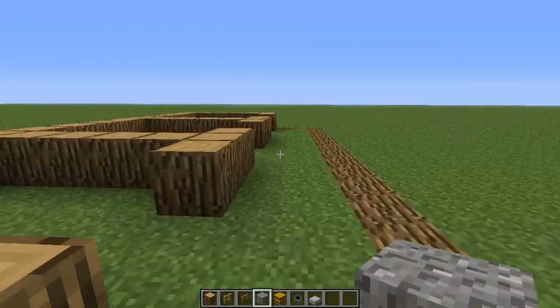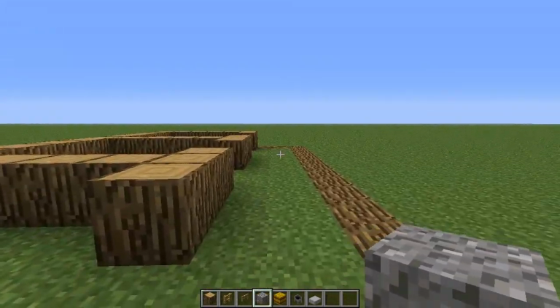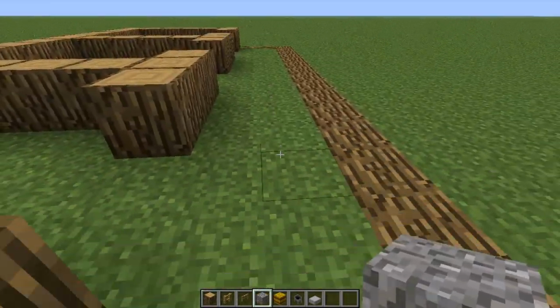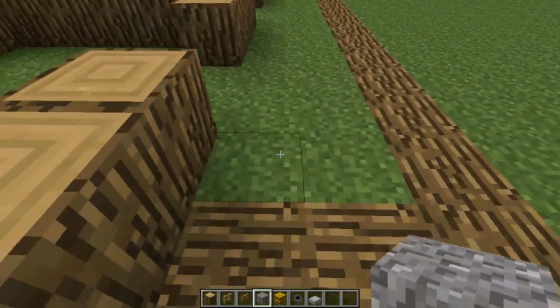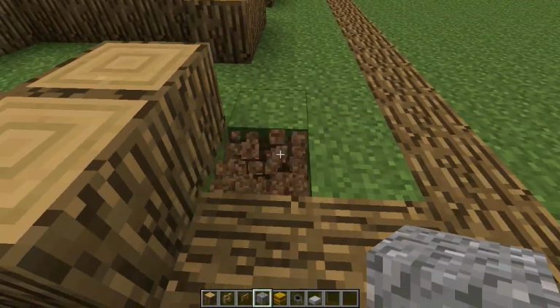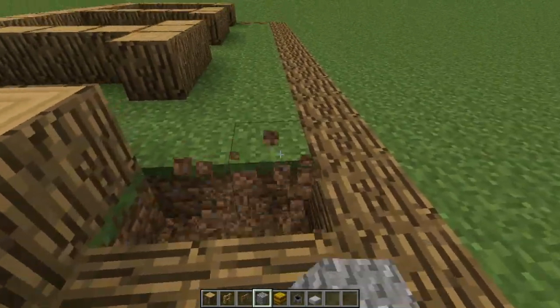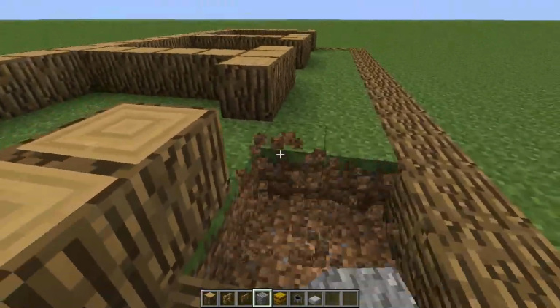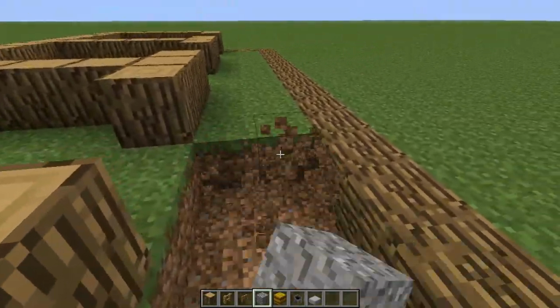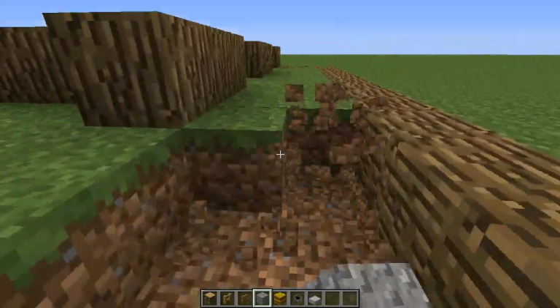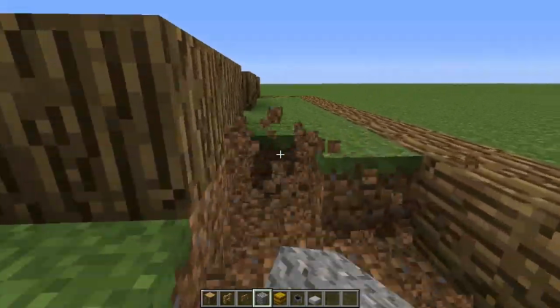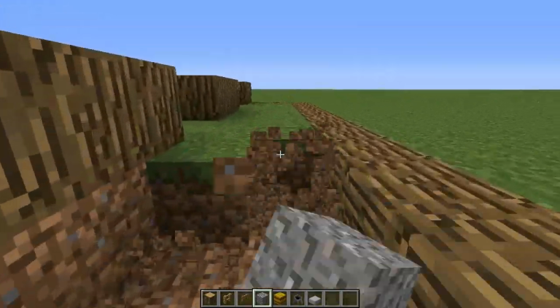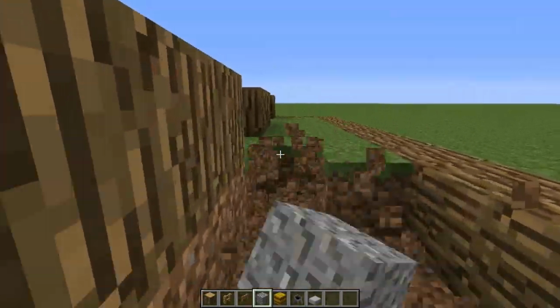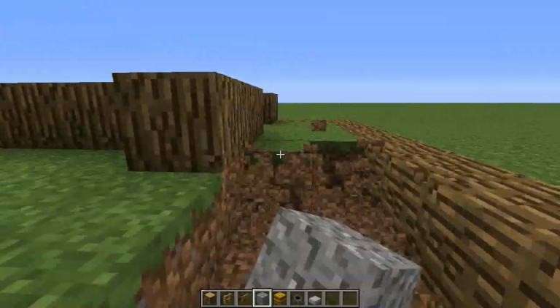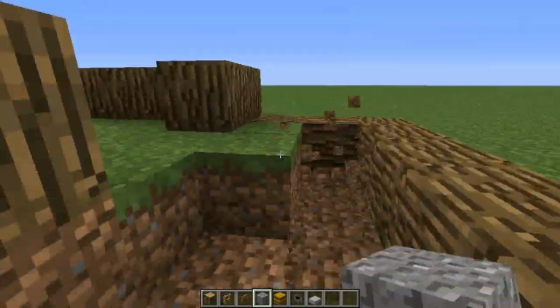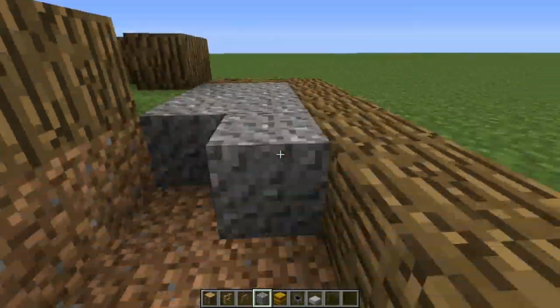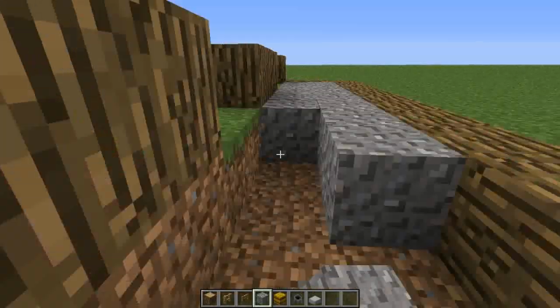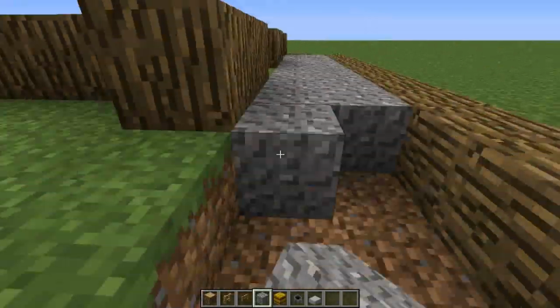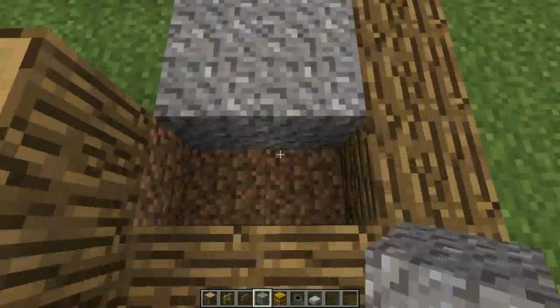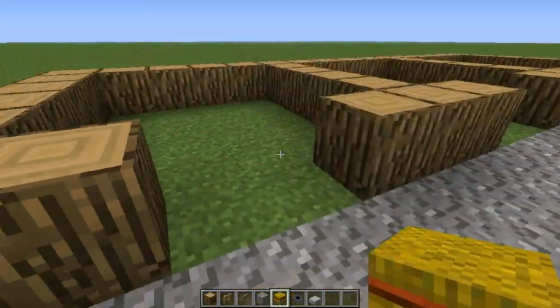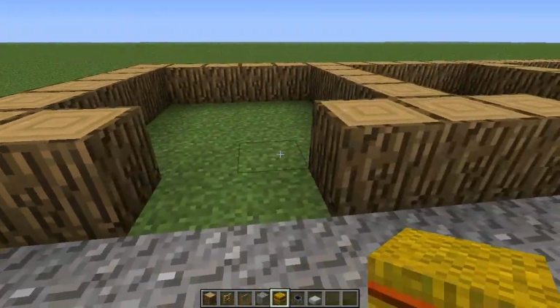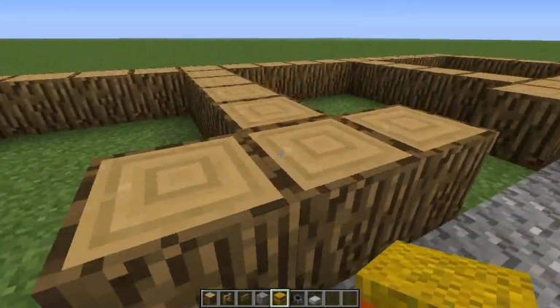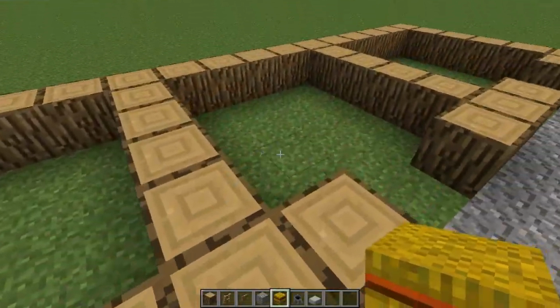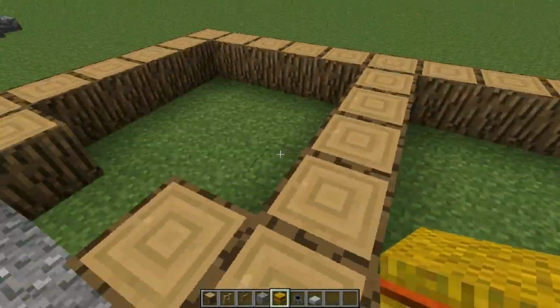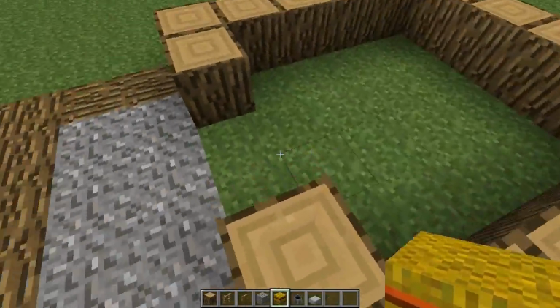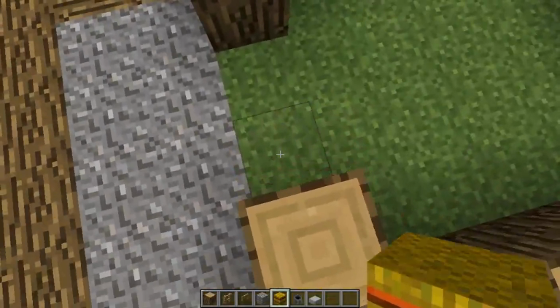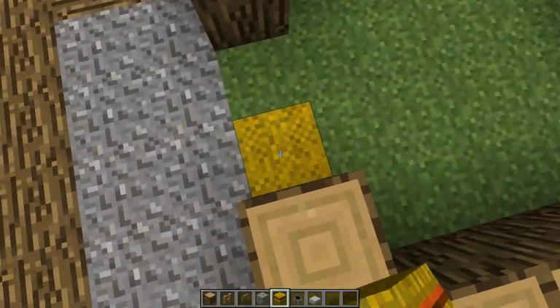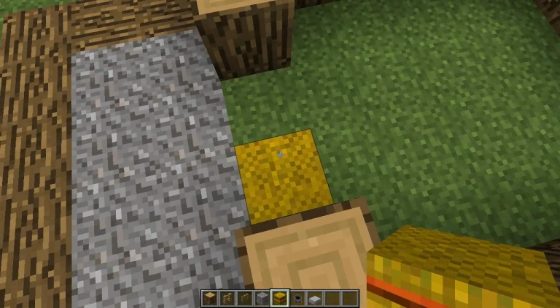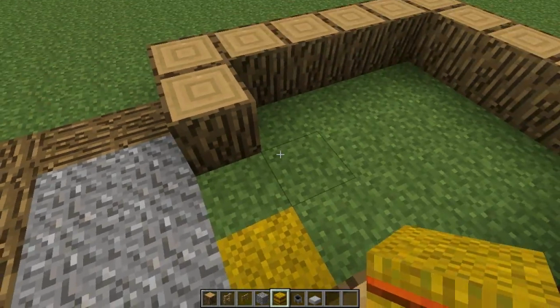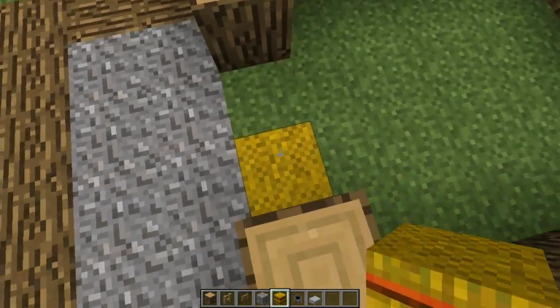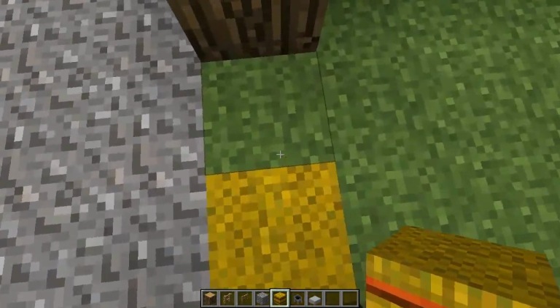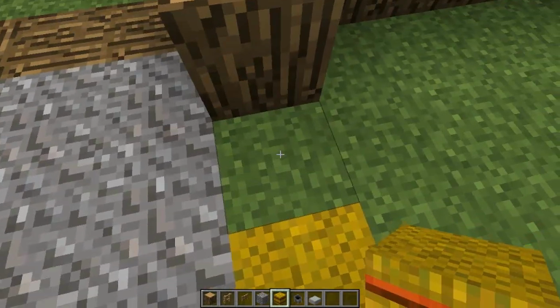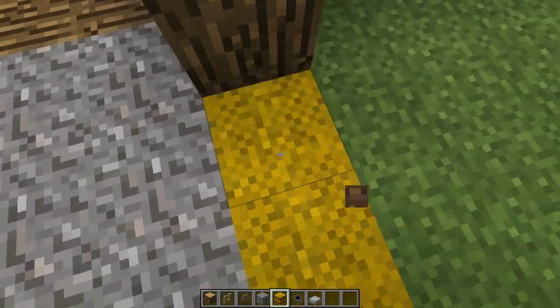Now replace this front grass here with gravel. Then replace the rest of the grass with hay bales facing upwards so you can't see the orange string.